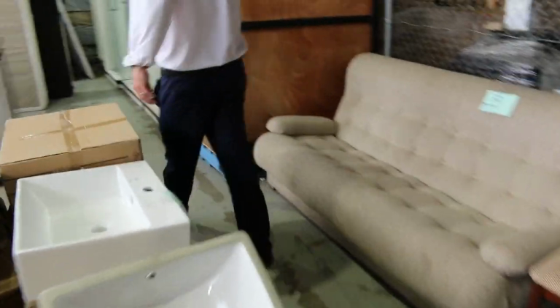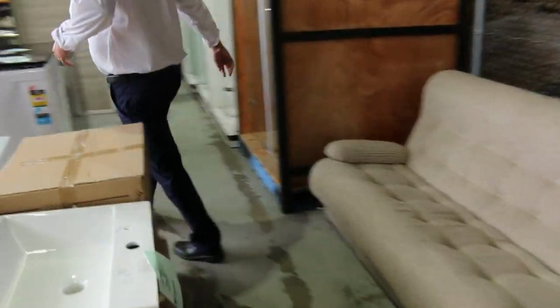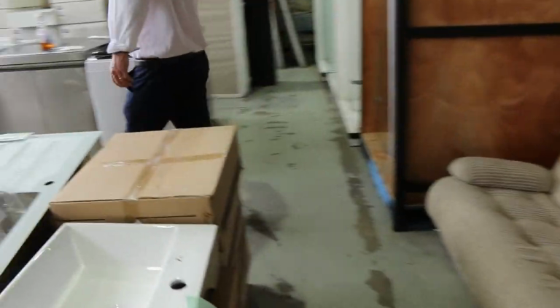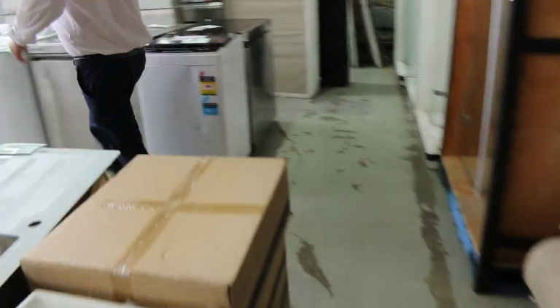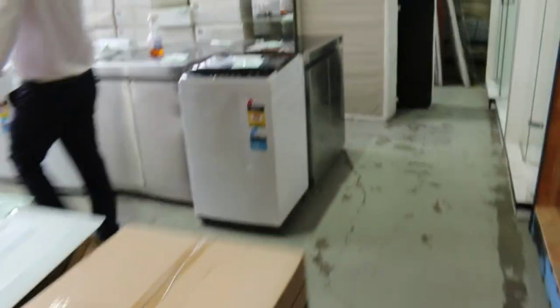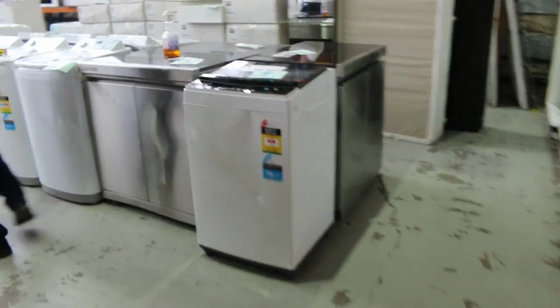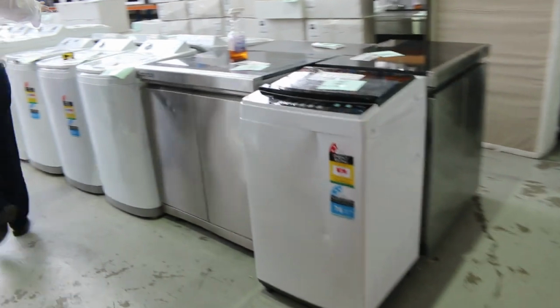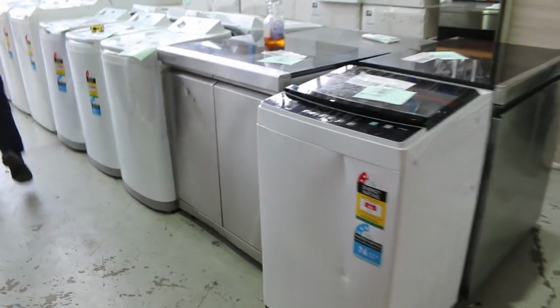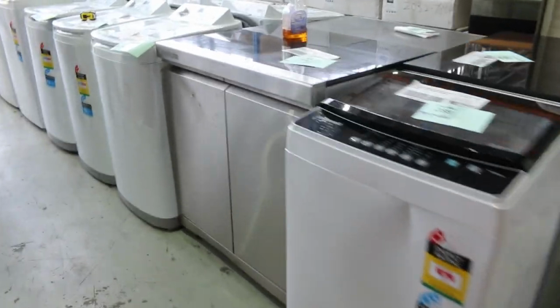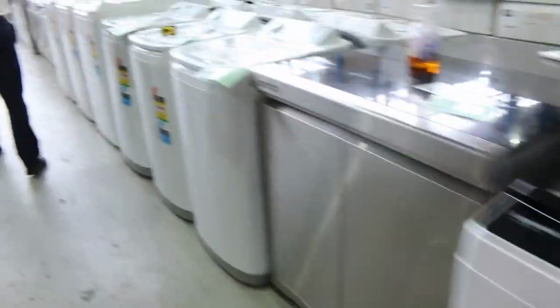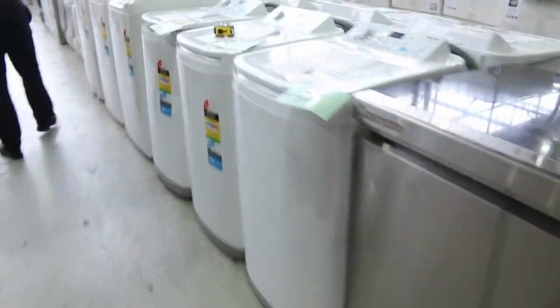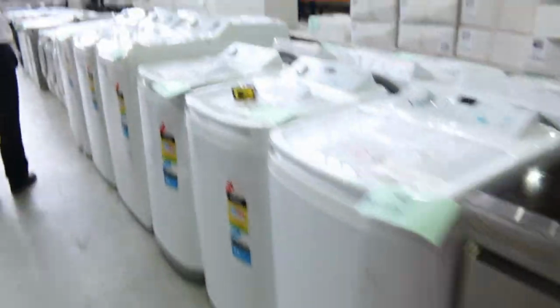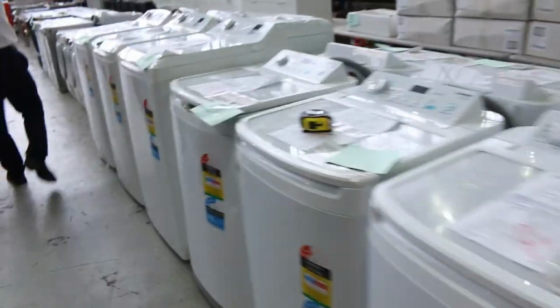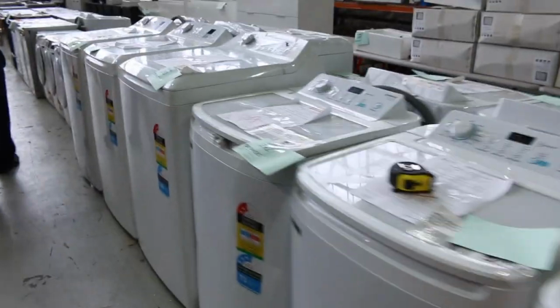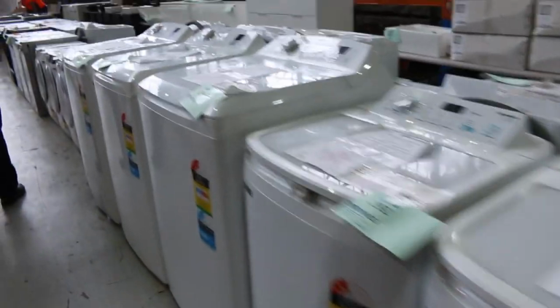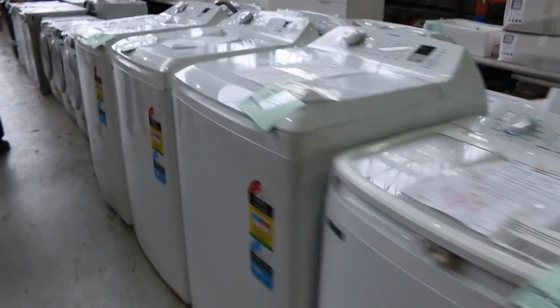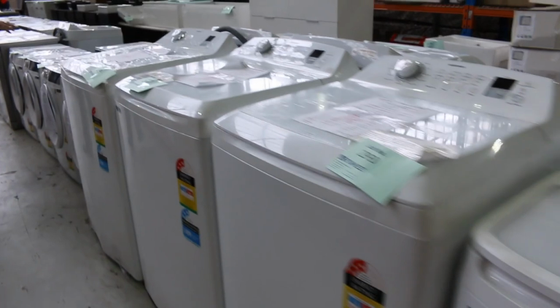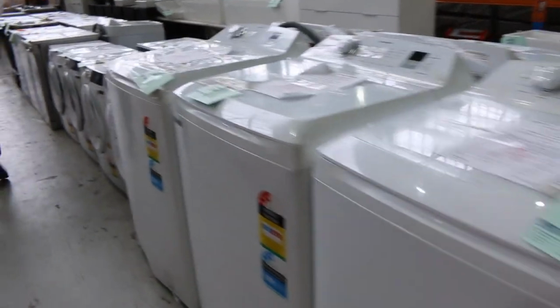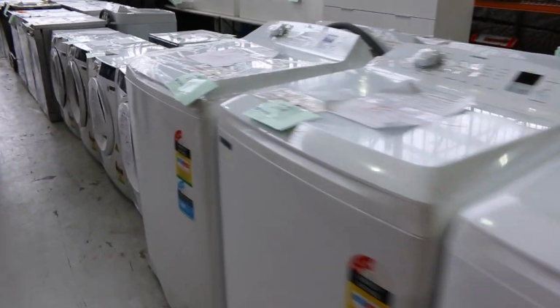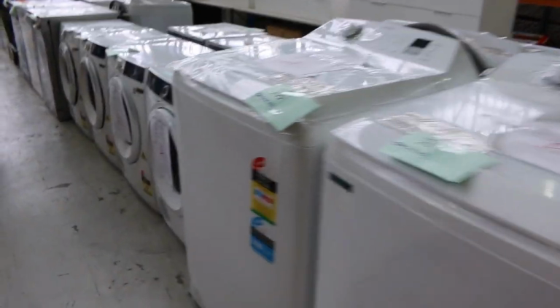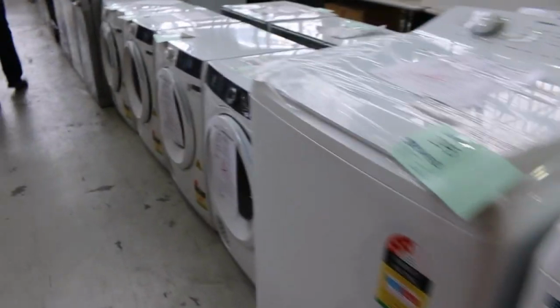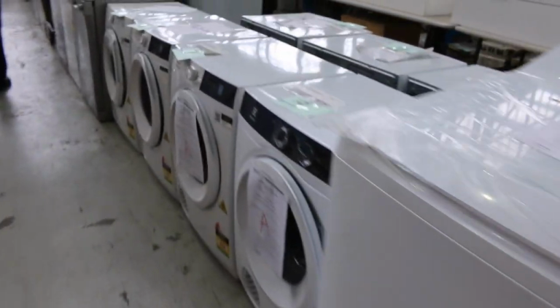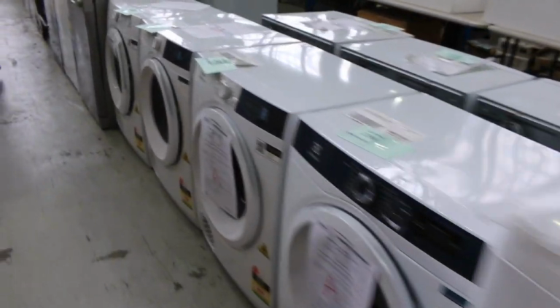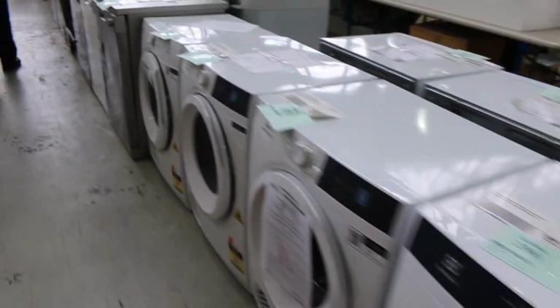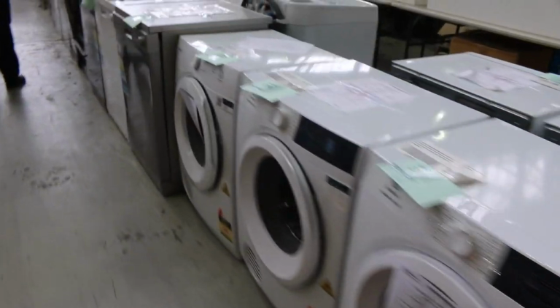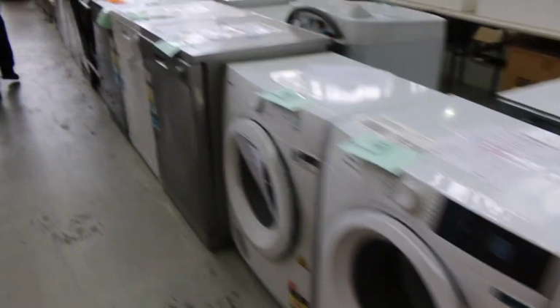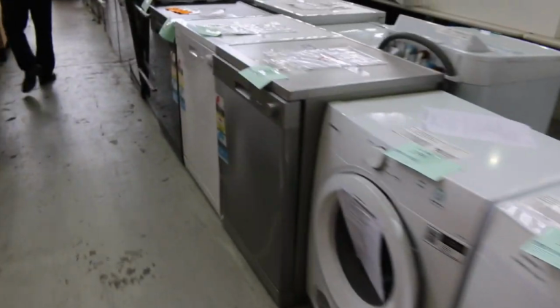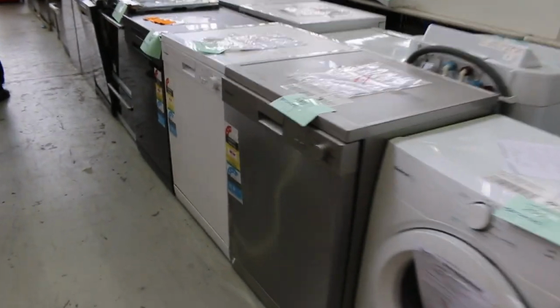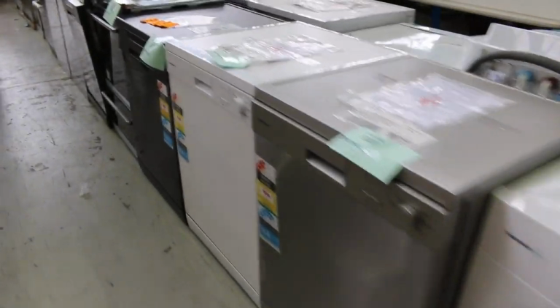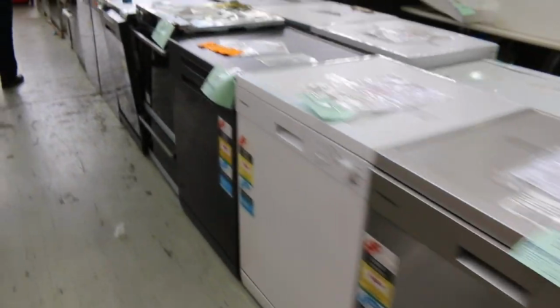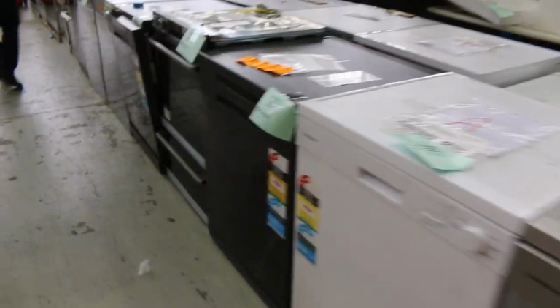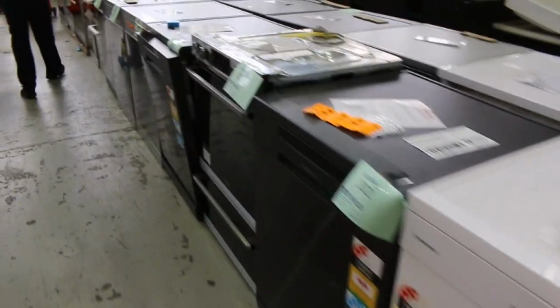More furniture down the back here. Loads of laundry appliances through here — we've got upright washers and also lots of Electrolux dryers. There's lots of dishwashers in tomorrow as well. Your dishwashers are probably going to be around sort of between $150 and $300.